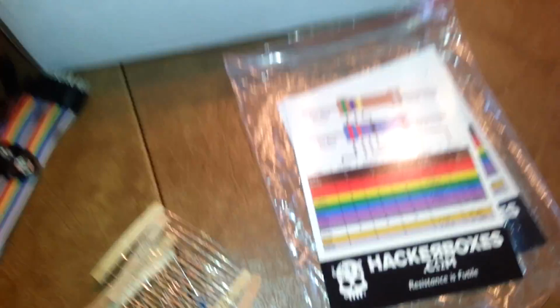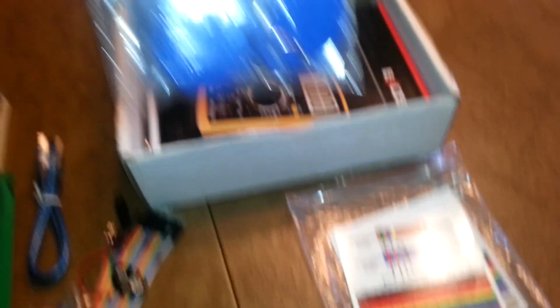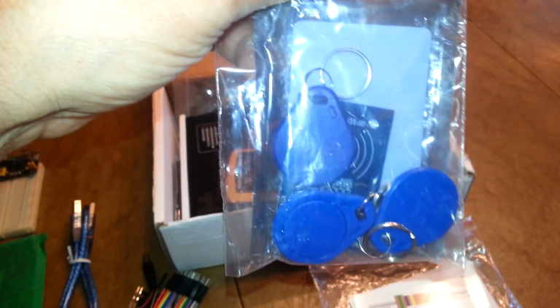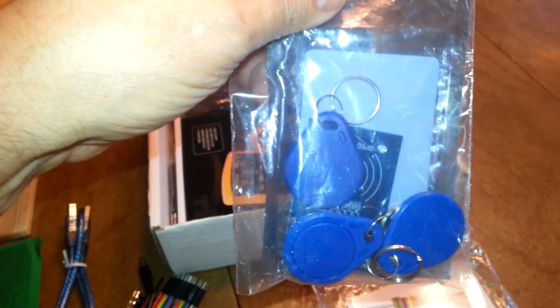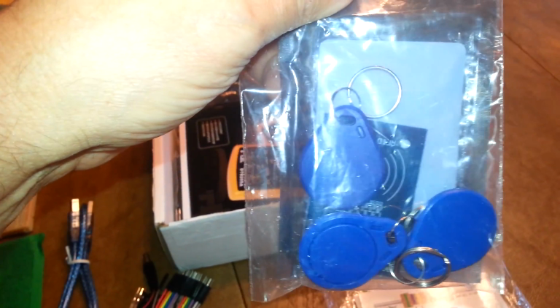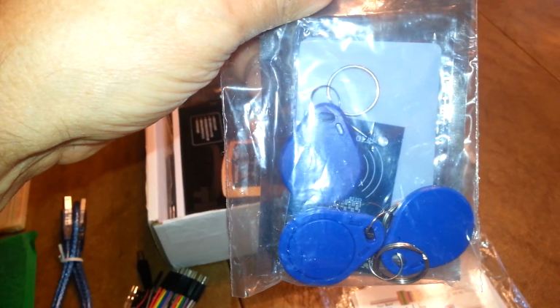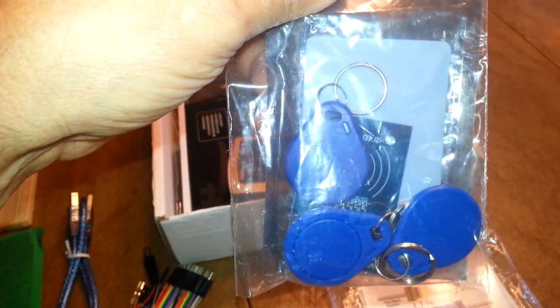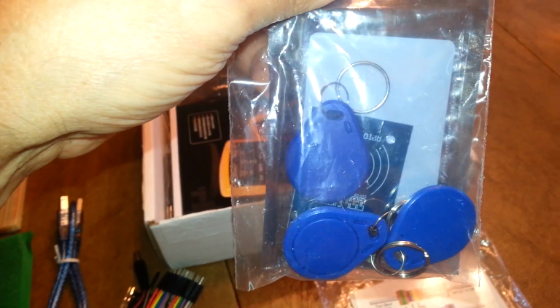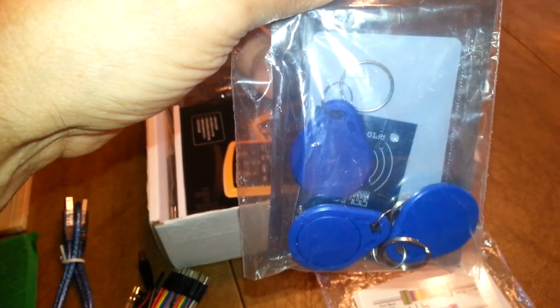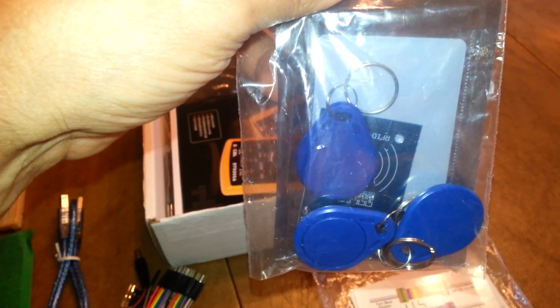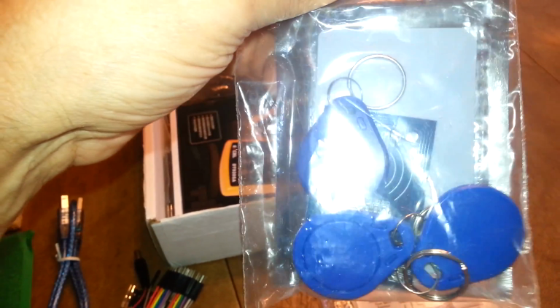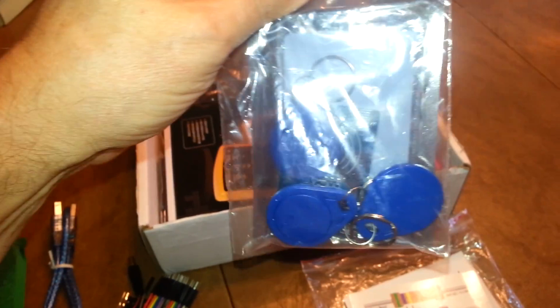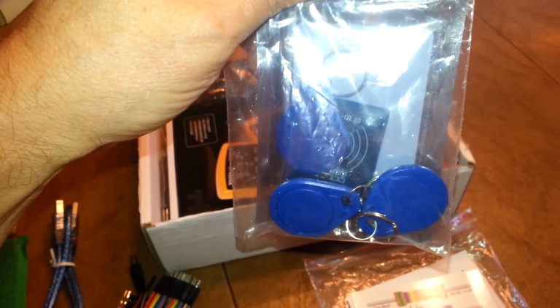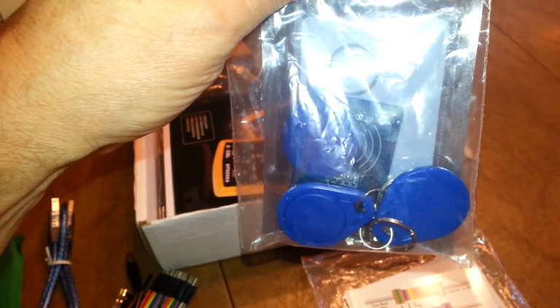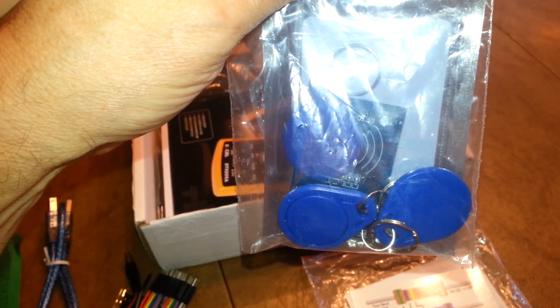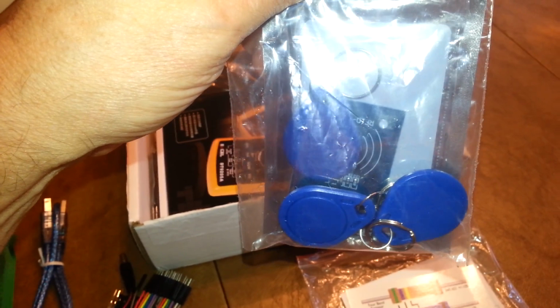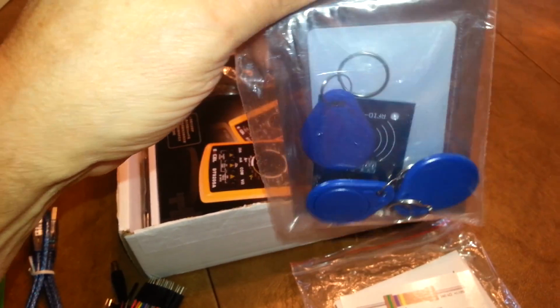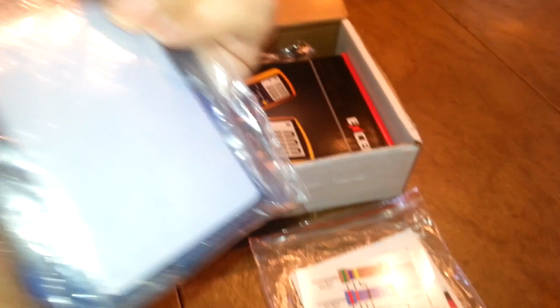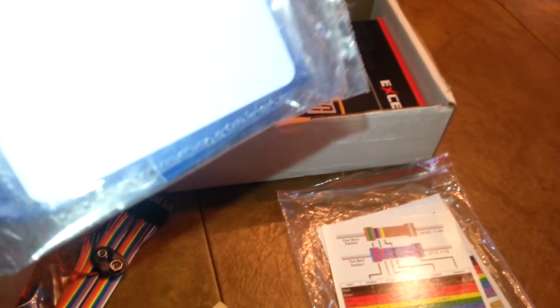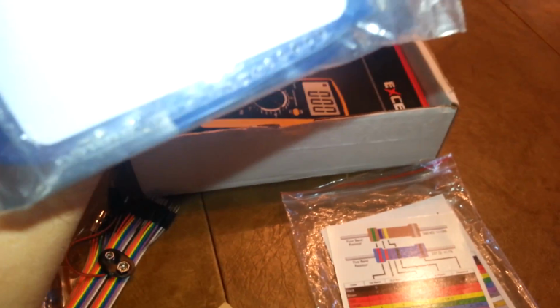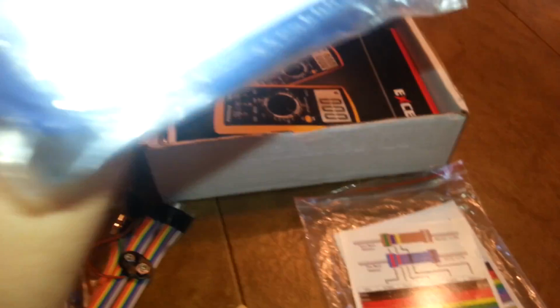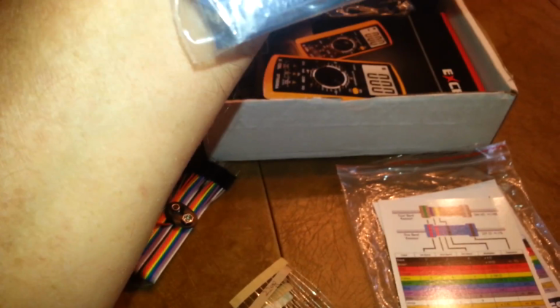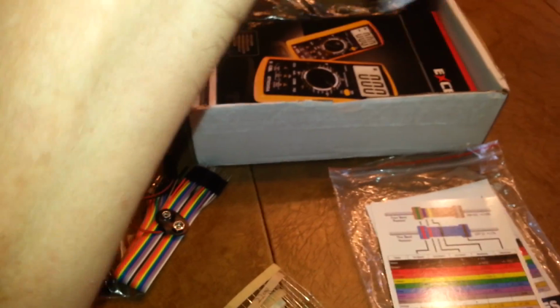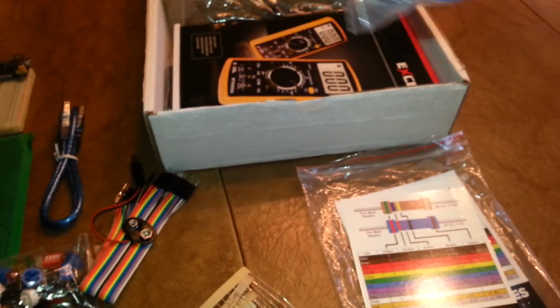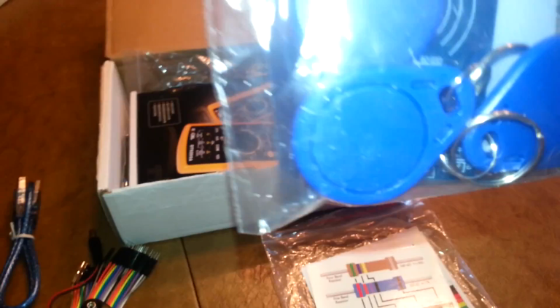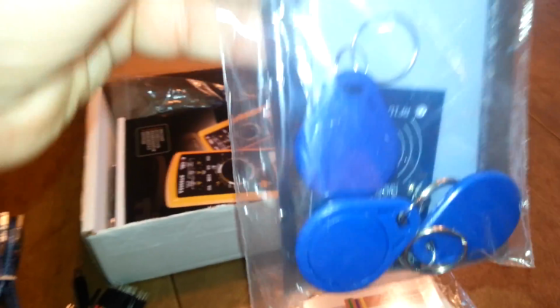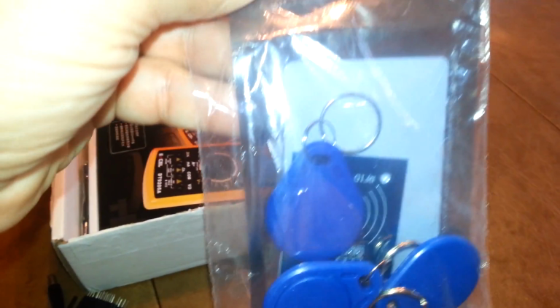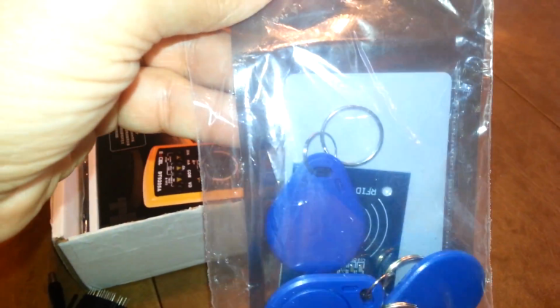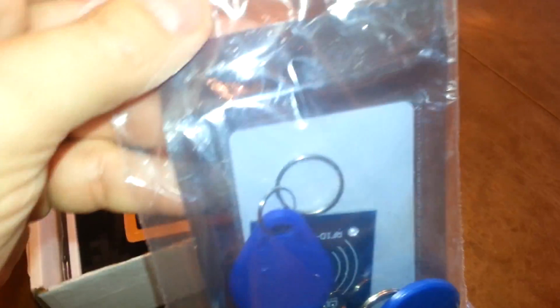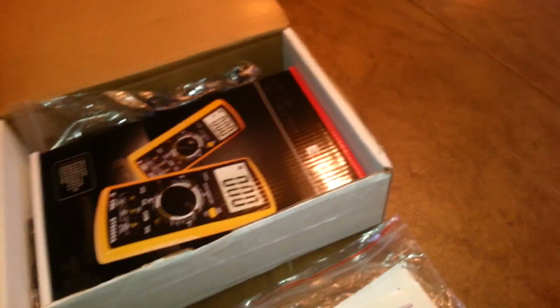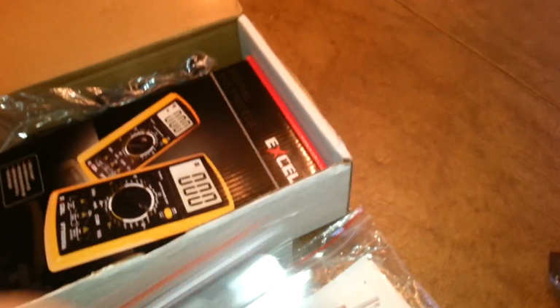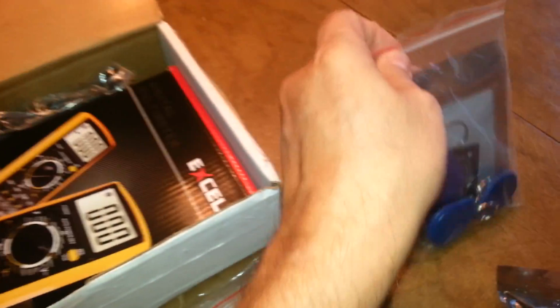This looks like an RFID experimenter's kit. It looks like three tags and a little board in there. Looks like there's a little hard piece on there too — I don't see what that's for. We'll have to look that up.